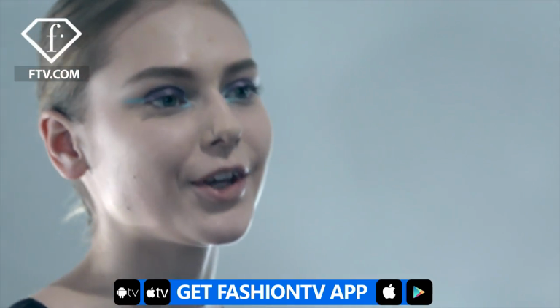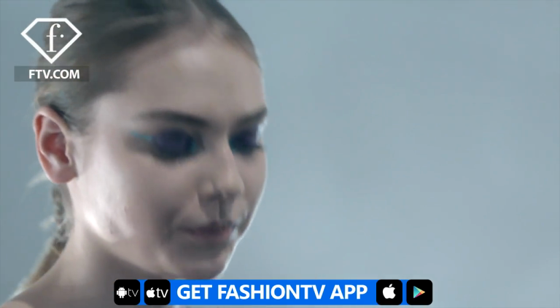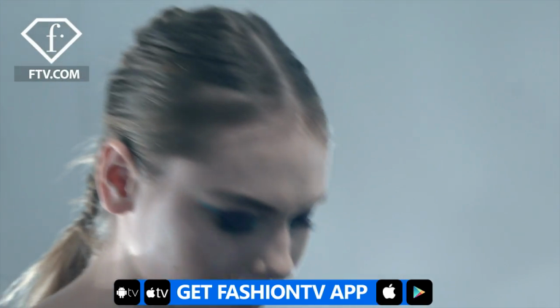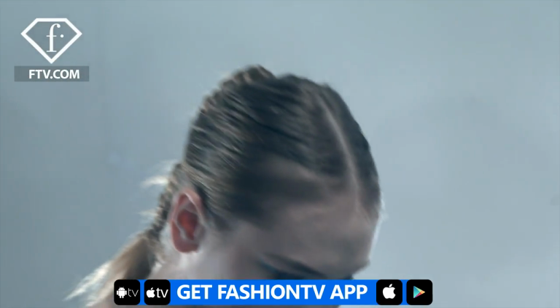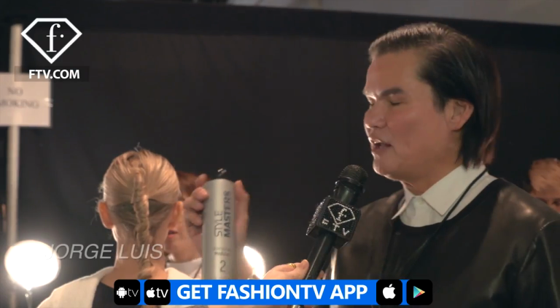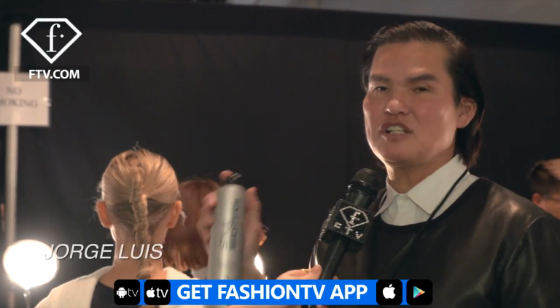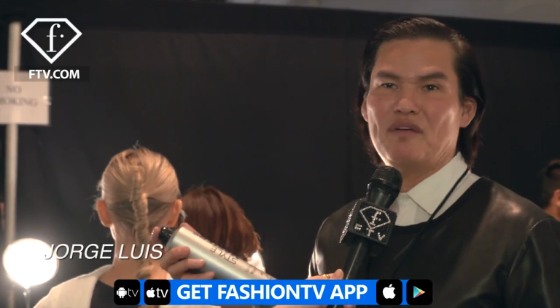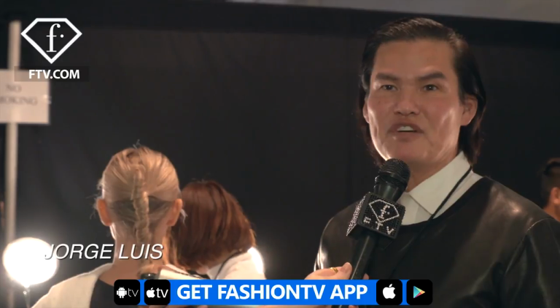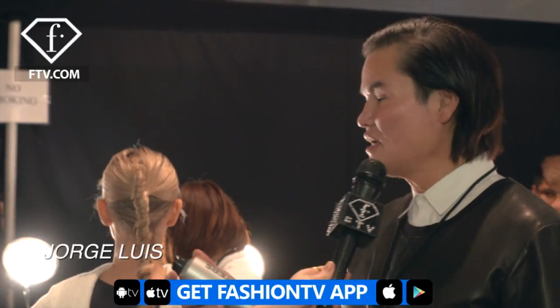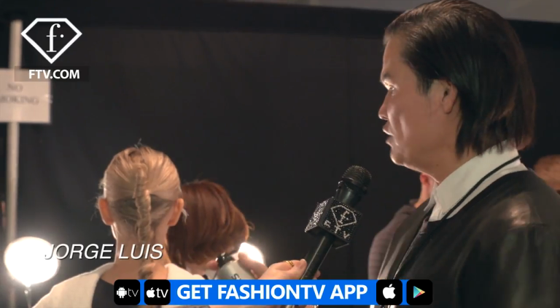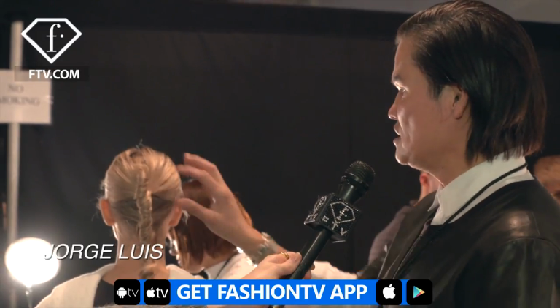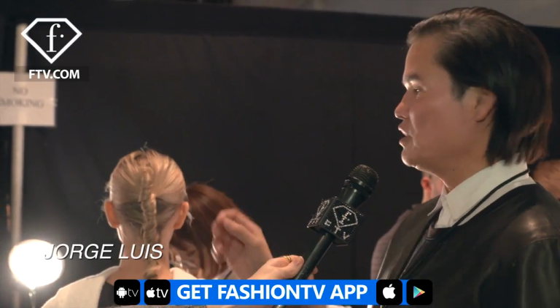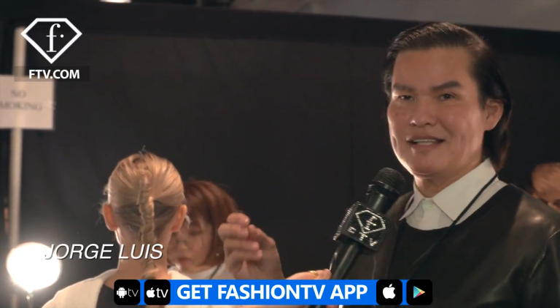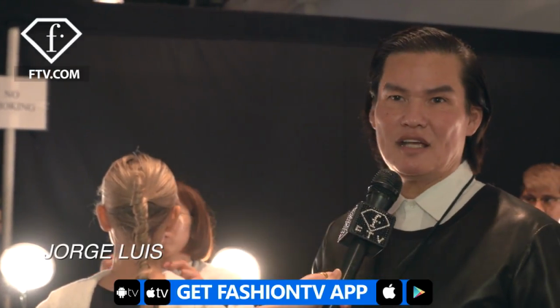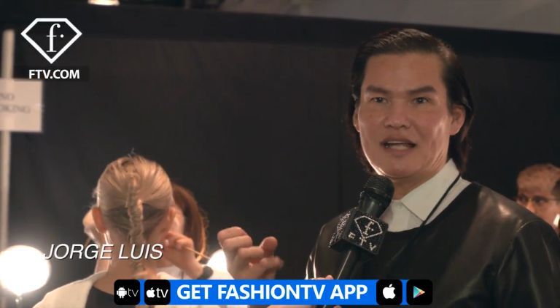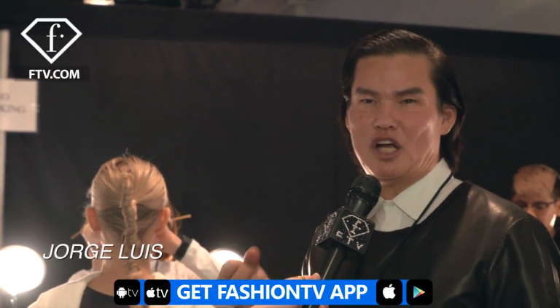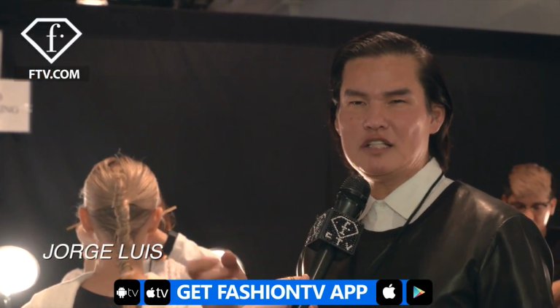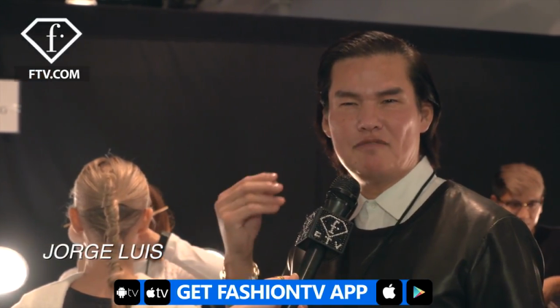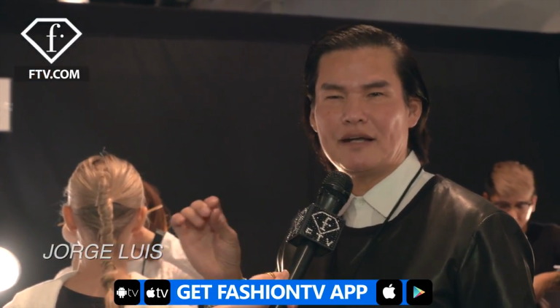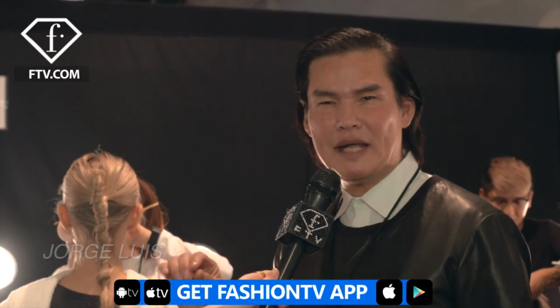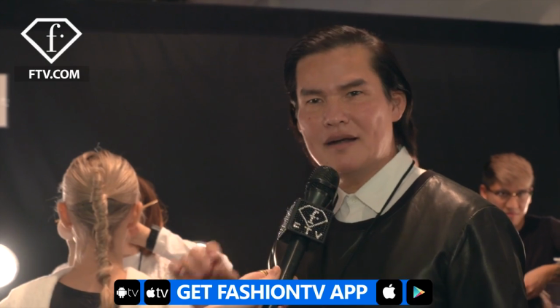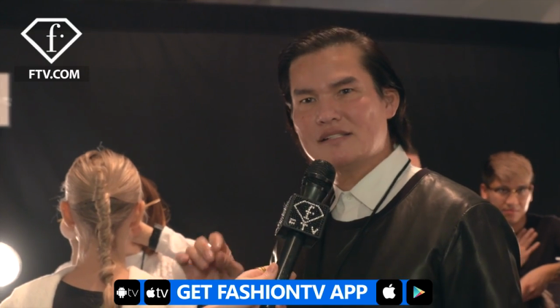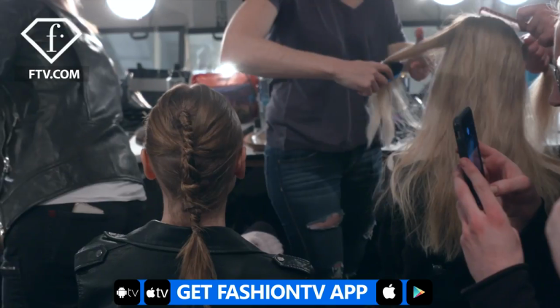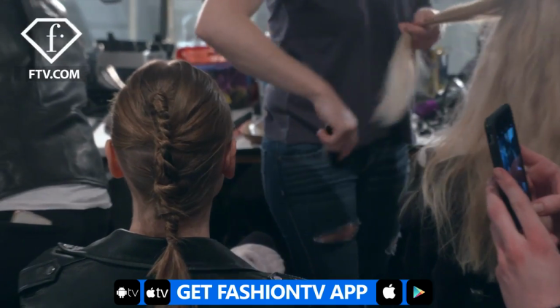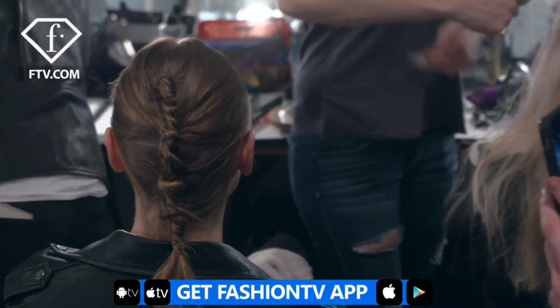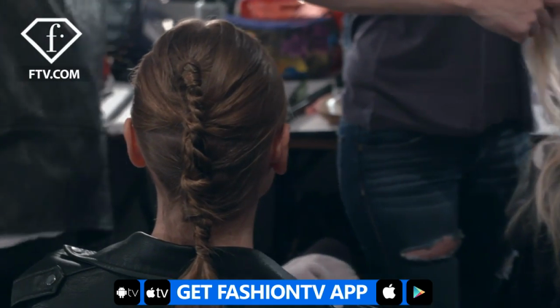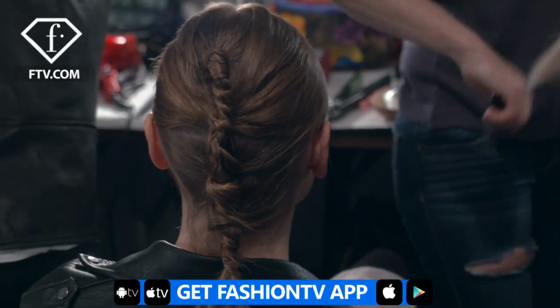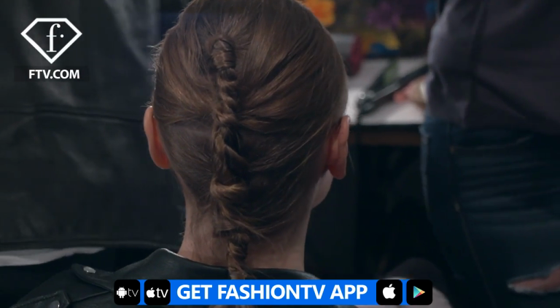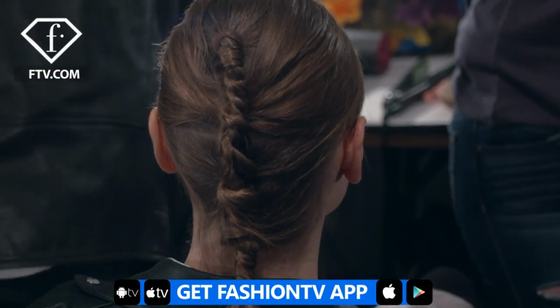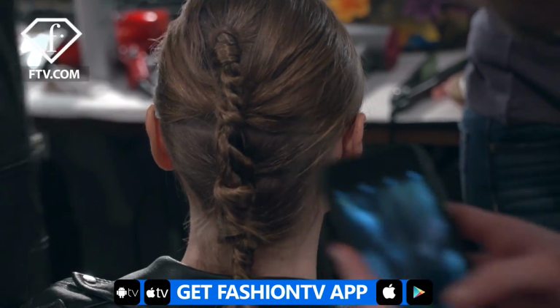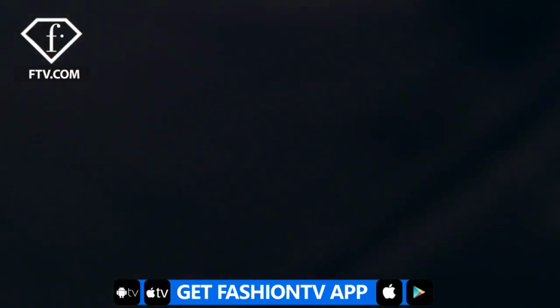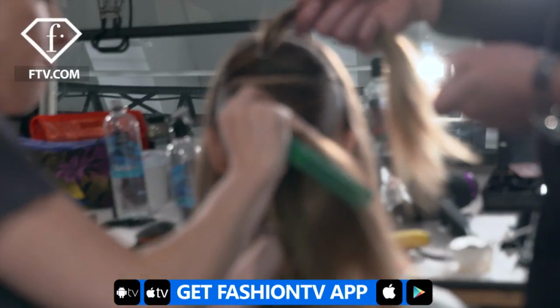I work with Style Masters from Revlon Professional to achieve this look because it's not sticky, it's not harsh, it just gives you the right nice texture for it to look itchy and effortless. That's the key.